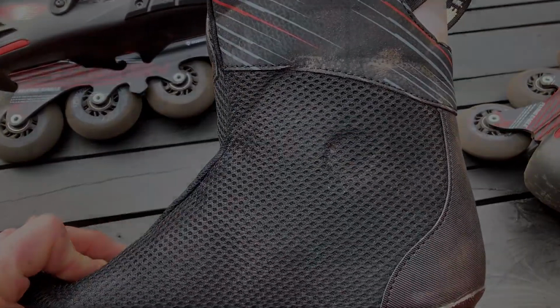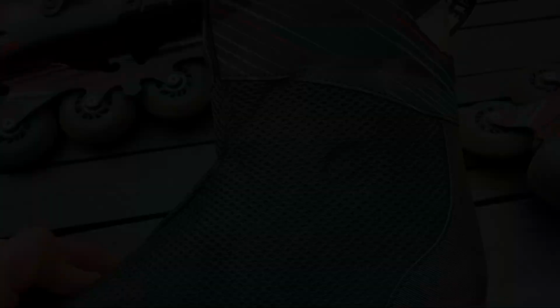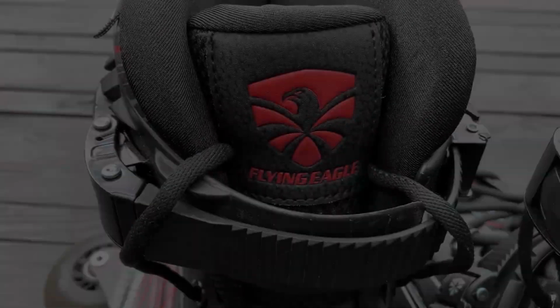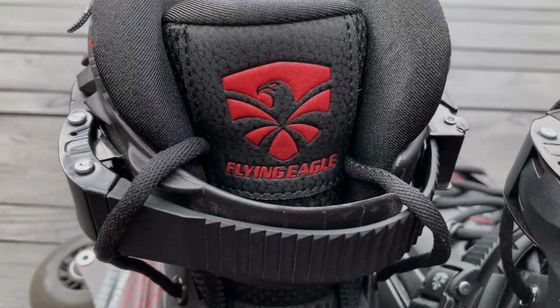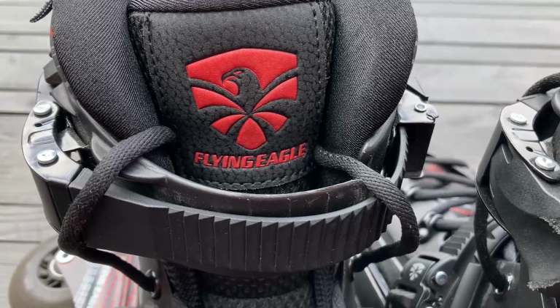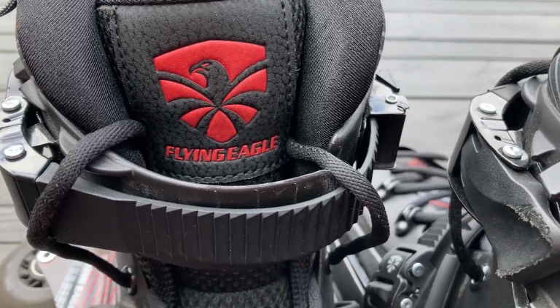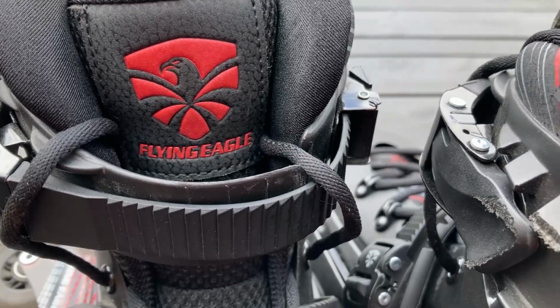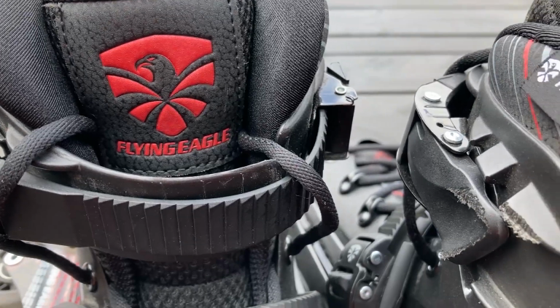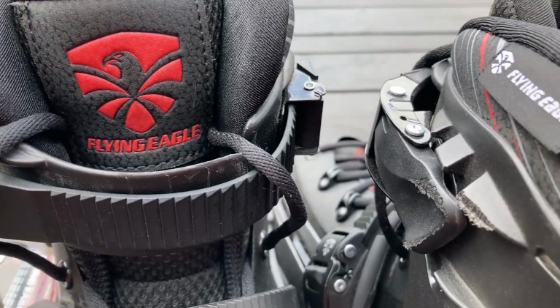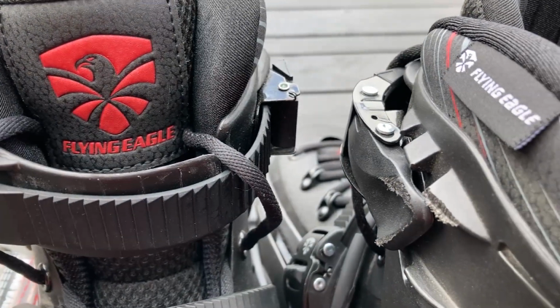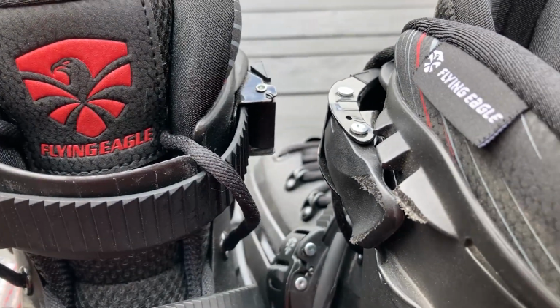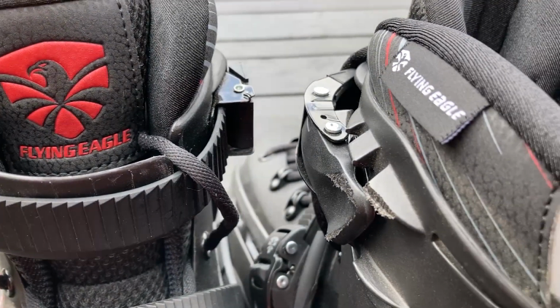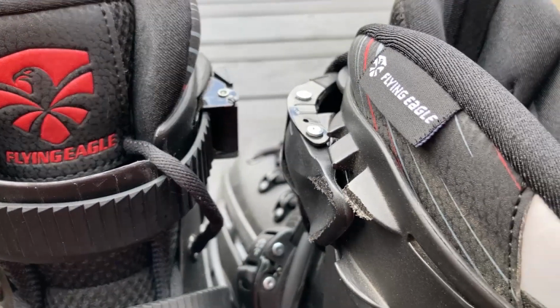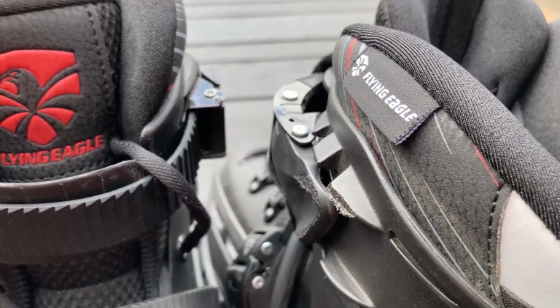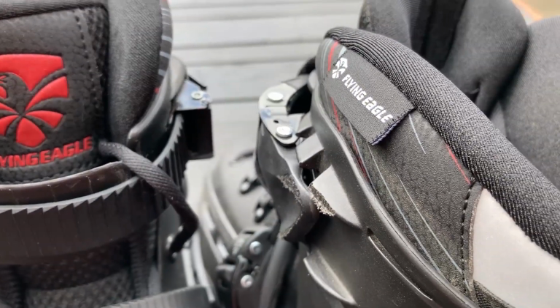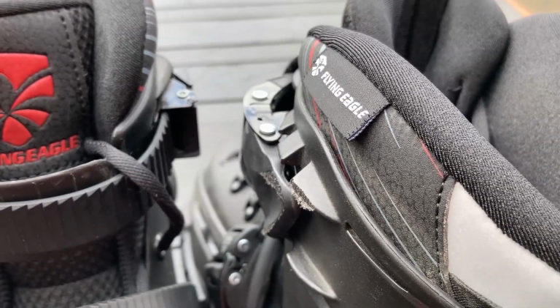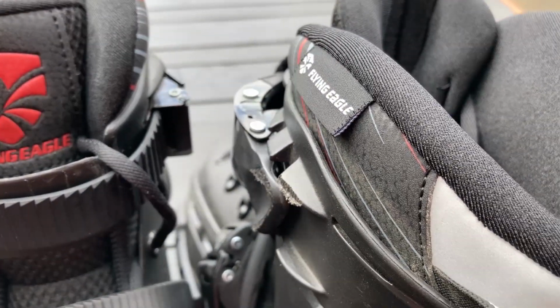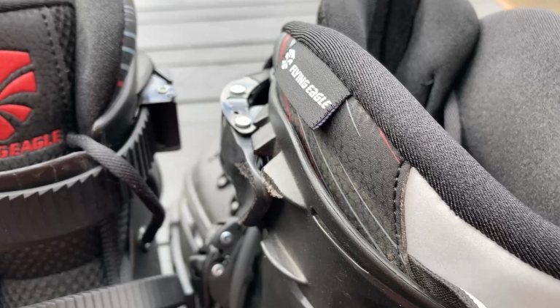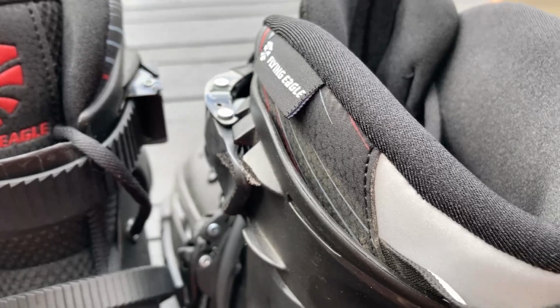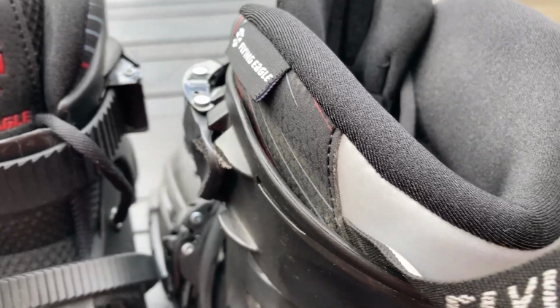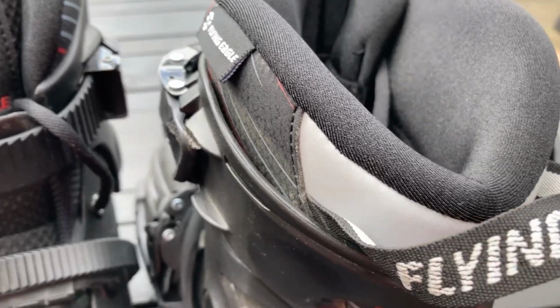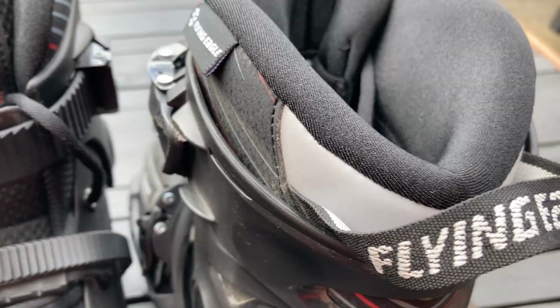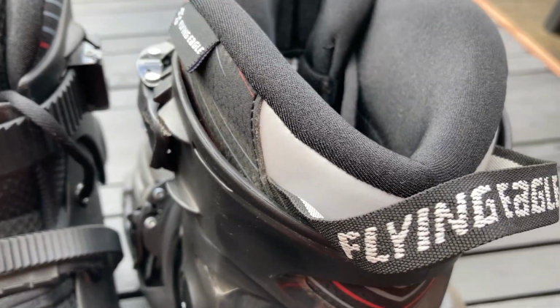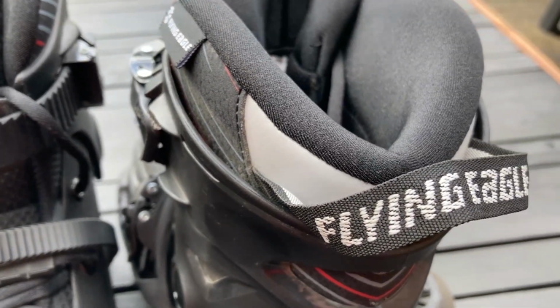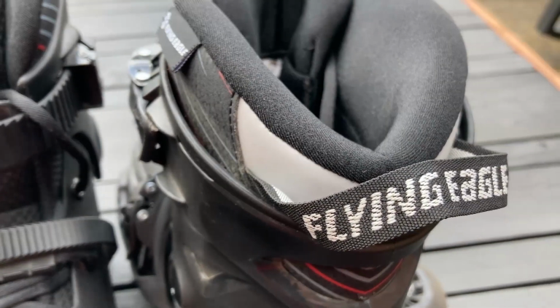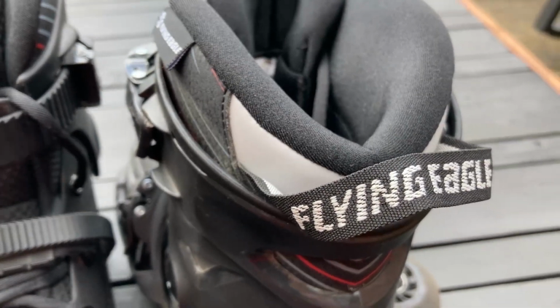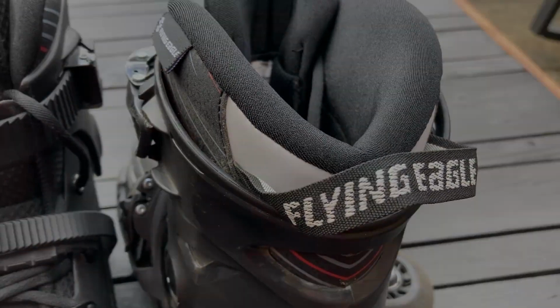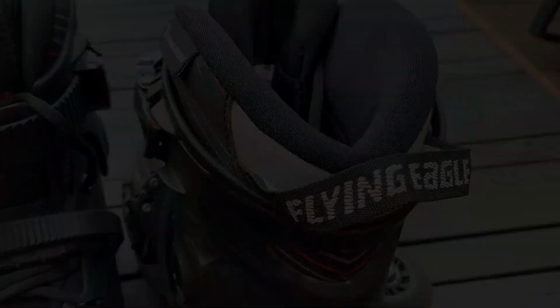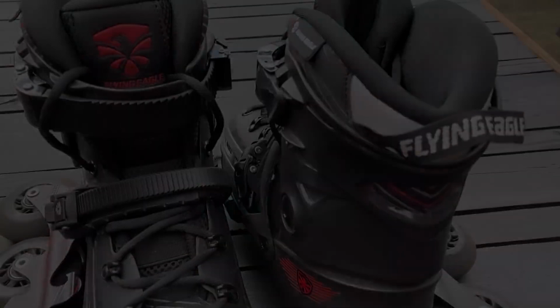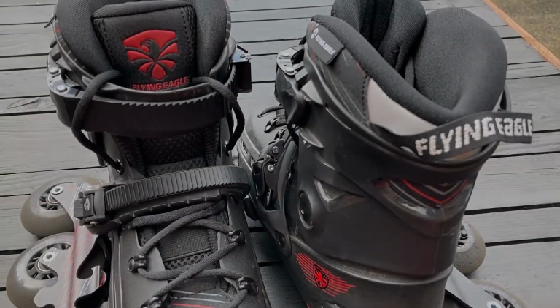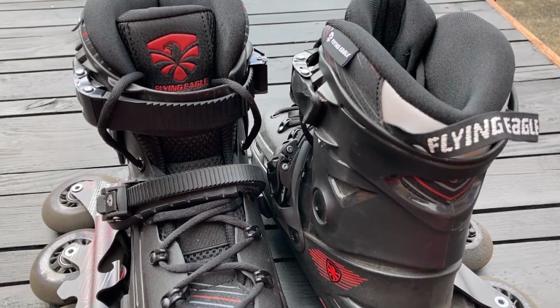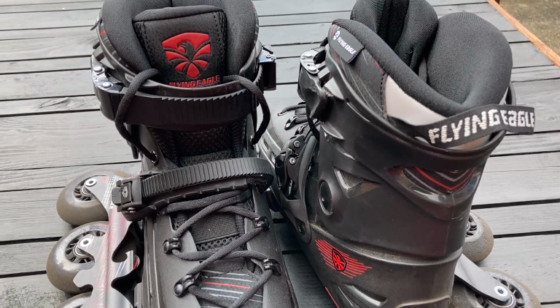According to Flying Eagle this is a mid-range skate, and at the time of filming you can buy it from the Local Skates website for about £120 in certain sizes.